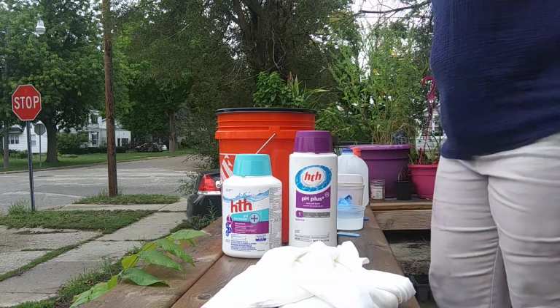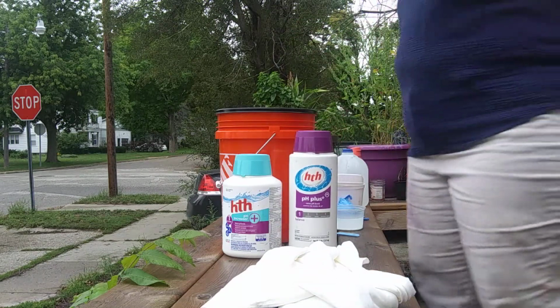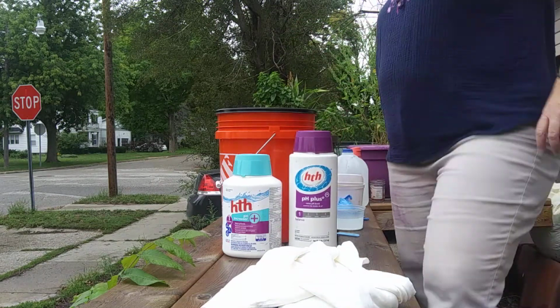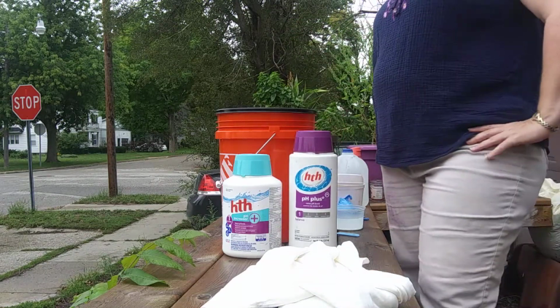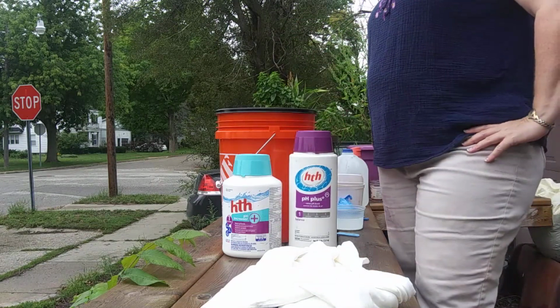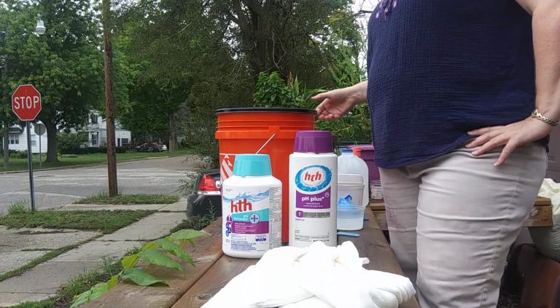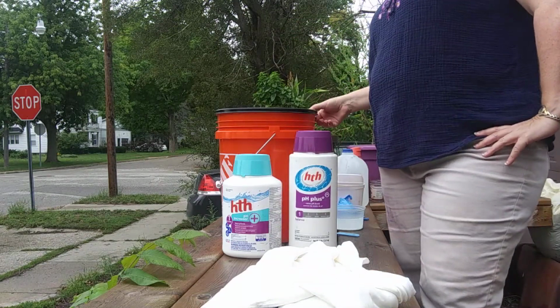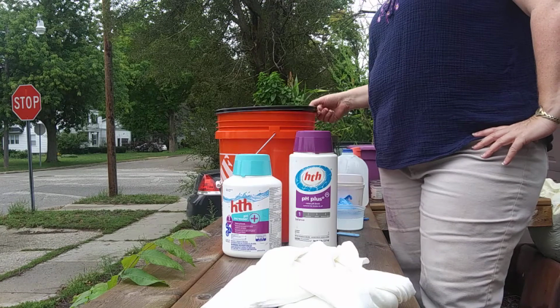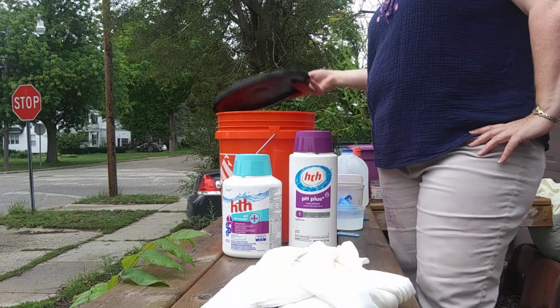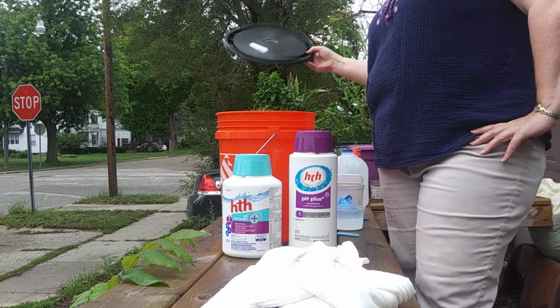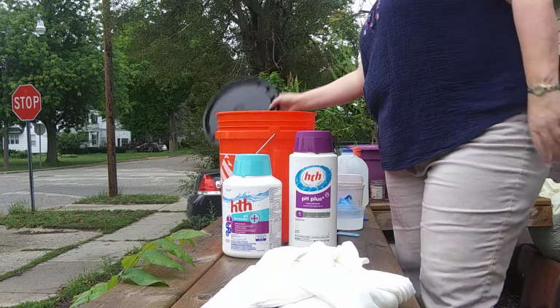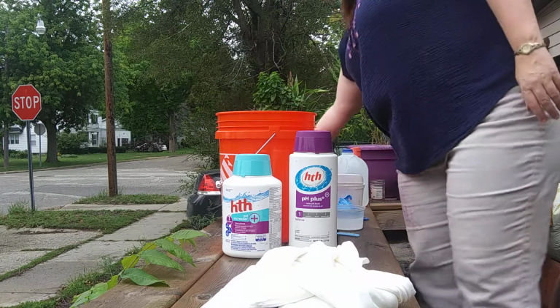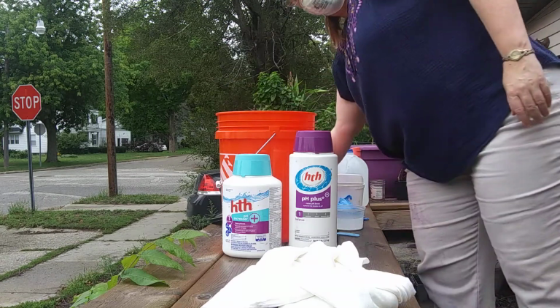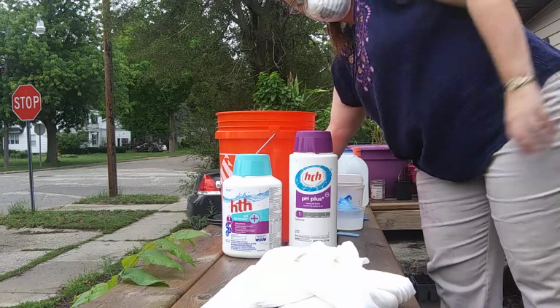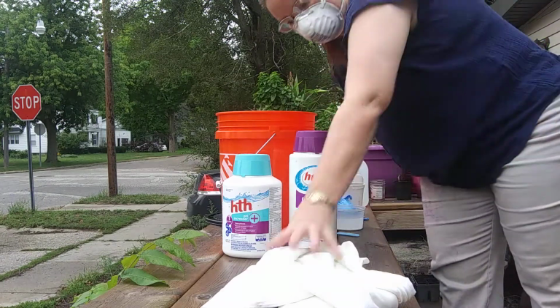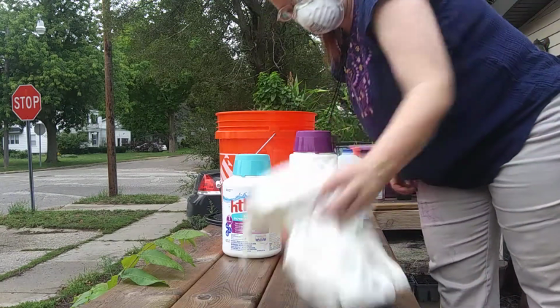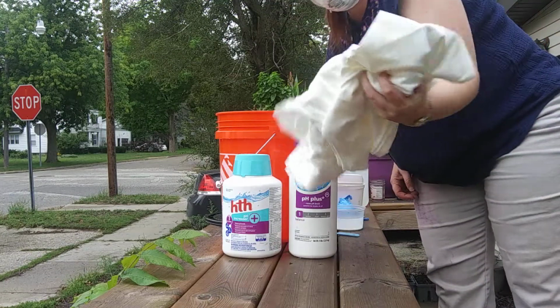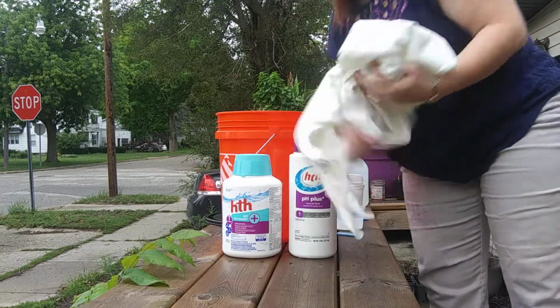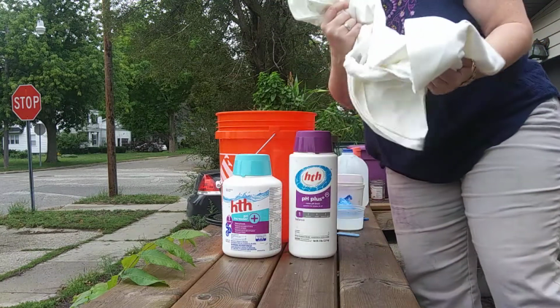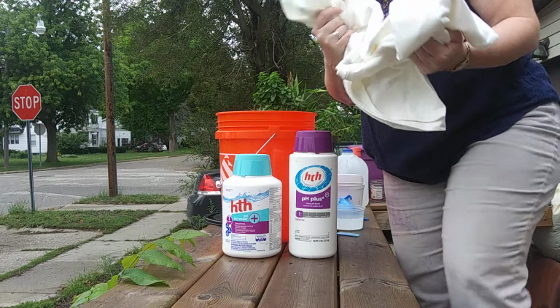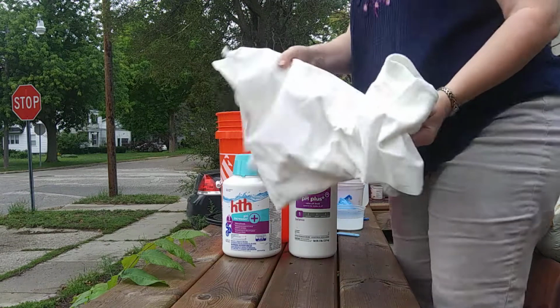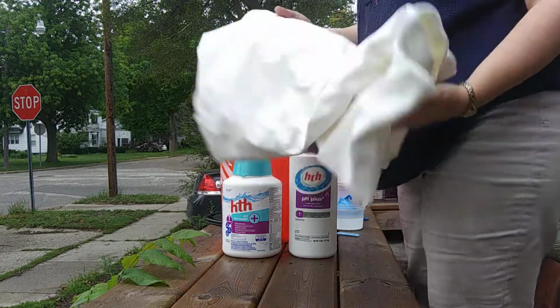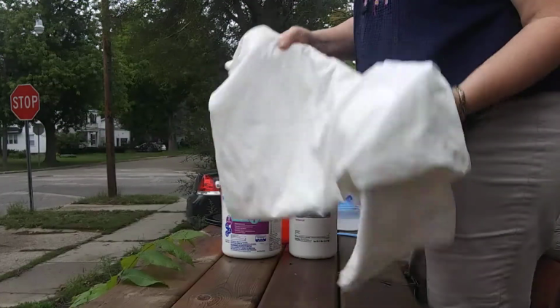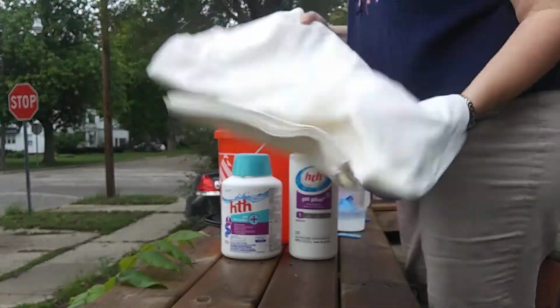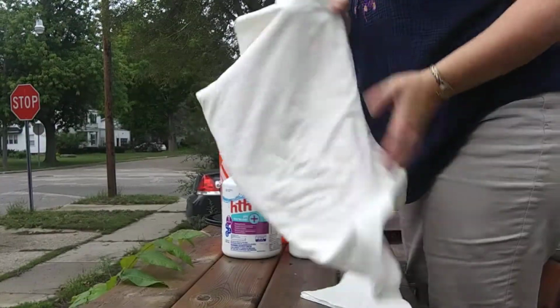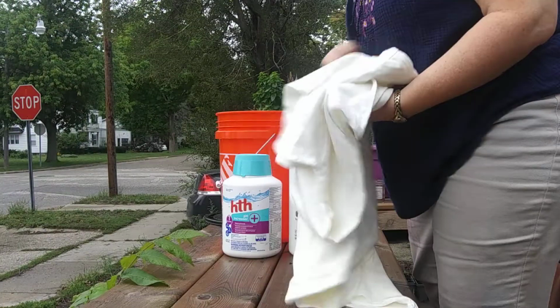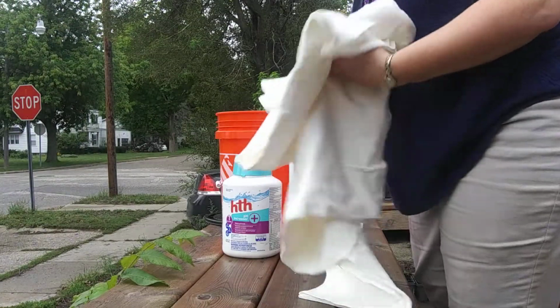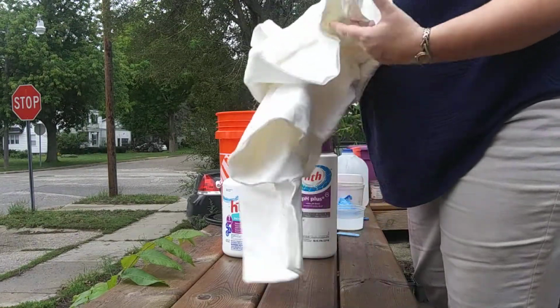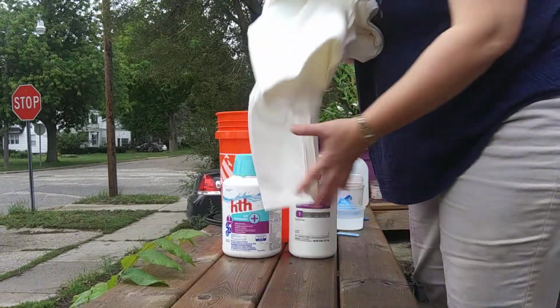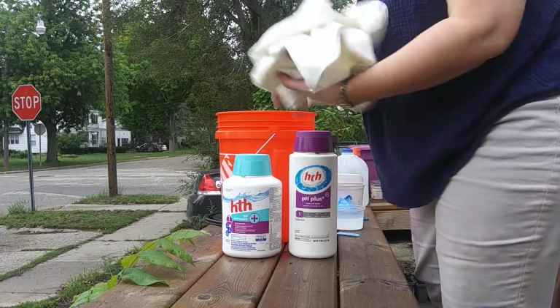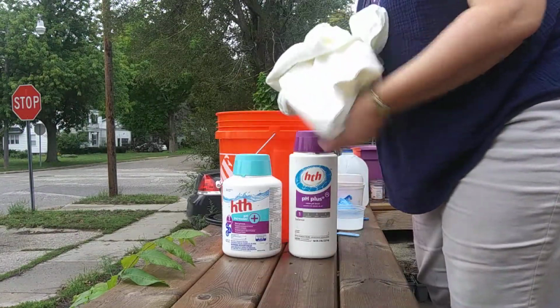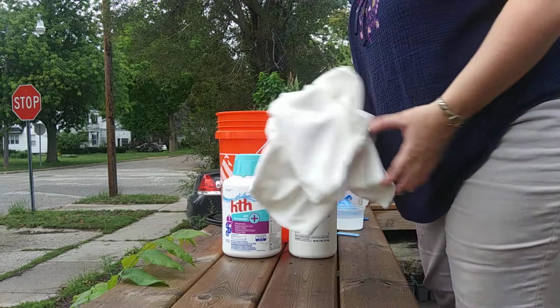Soda ash raises the pH of your water solution and makes it possible for dyes to bond to these great shirts that I just got today. These are prepared for dyeing cotton, which means there's no finishes for me to wash off.